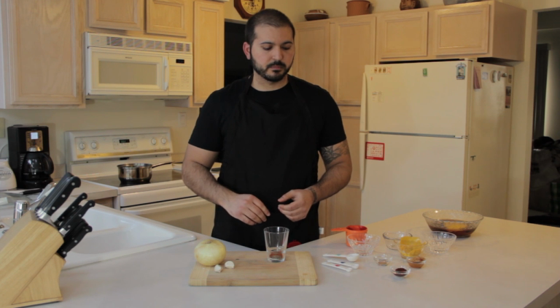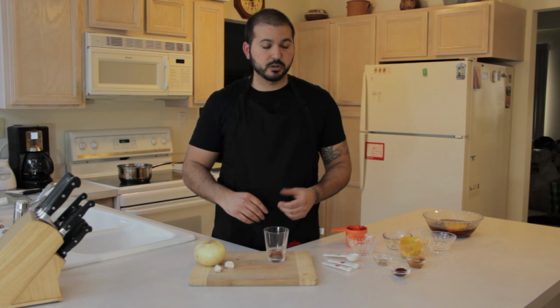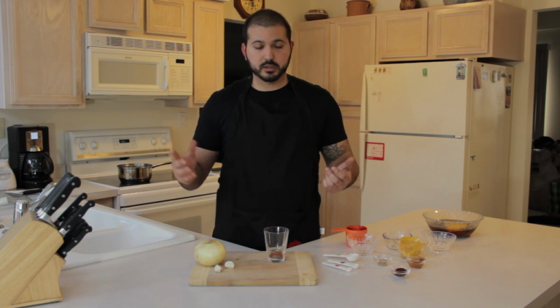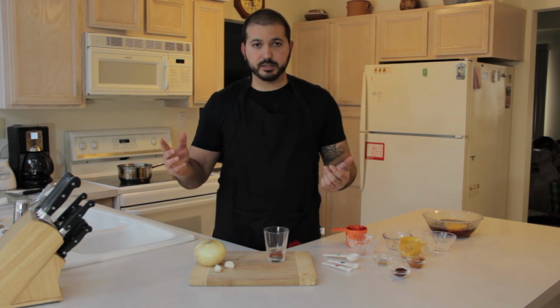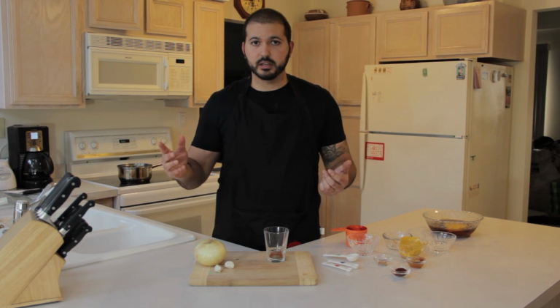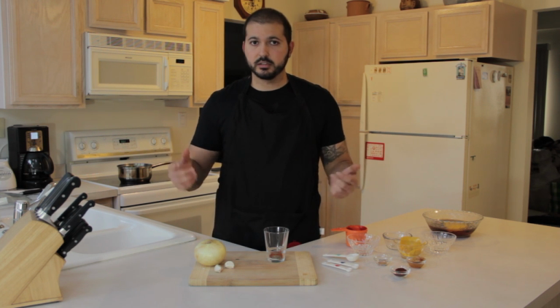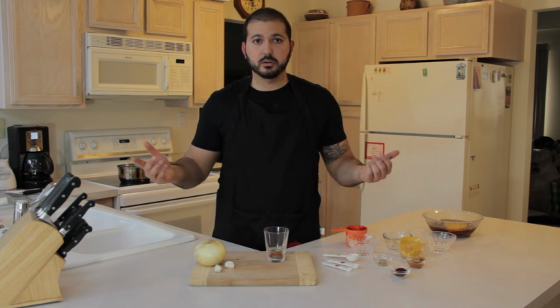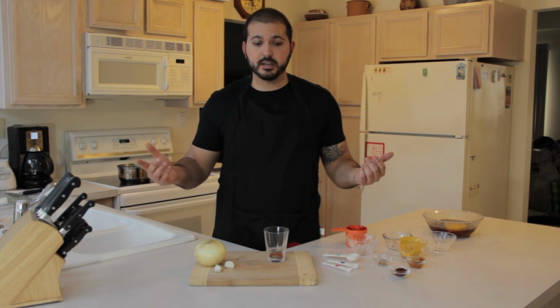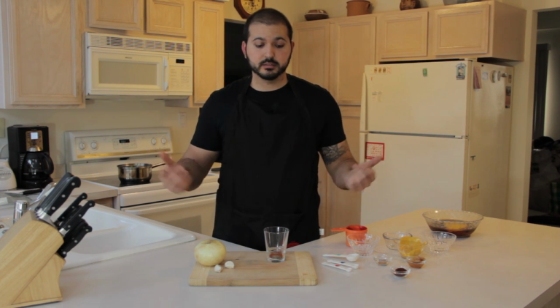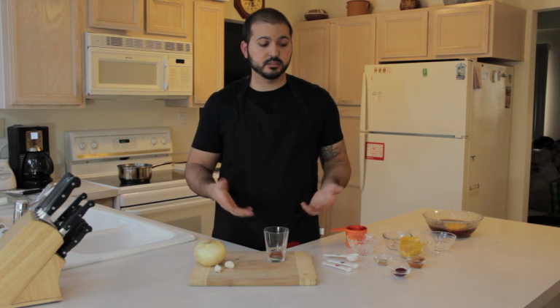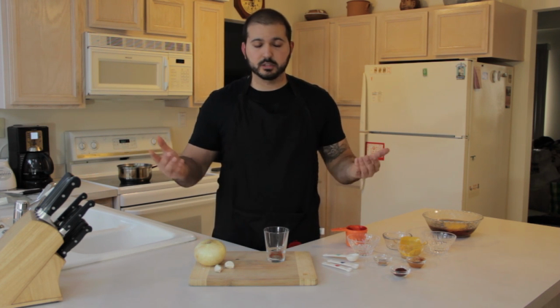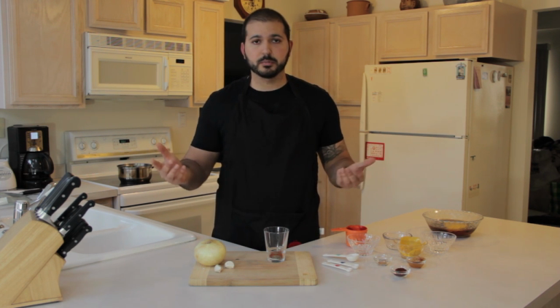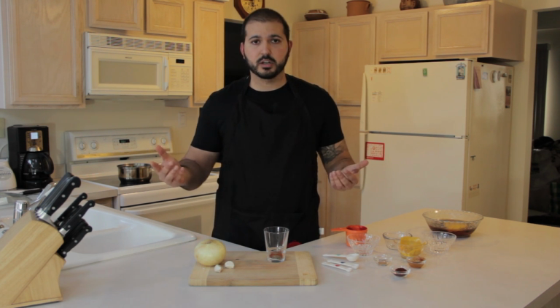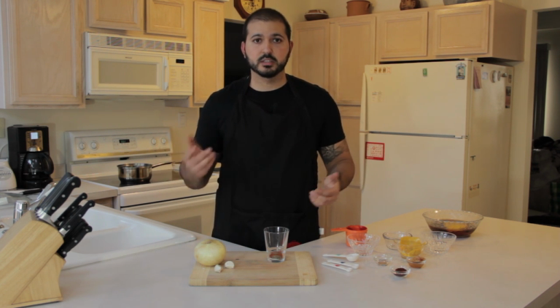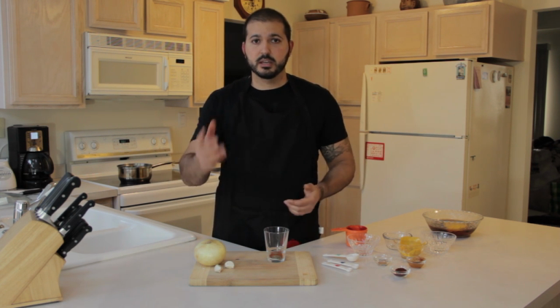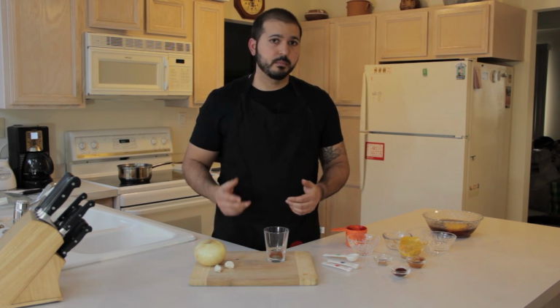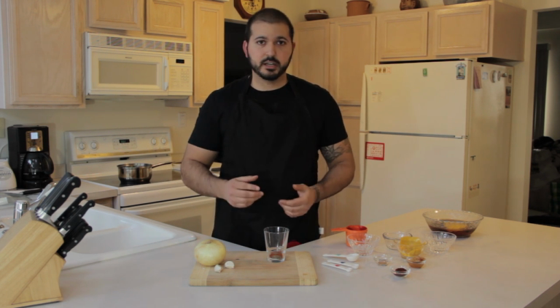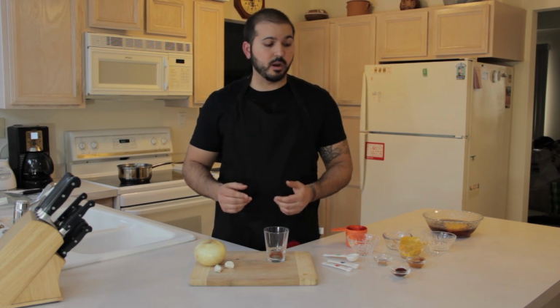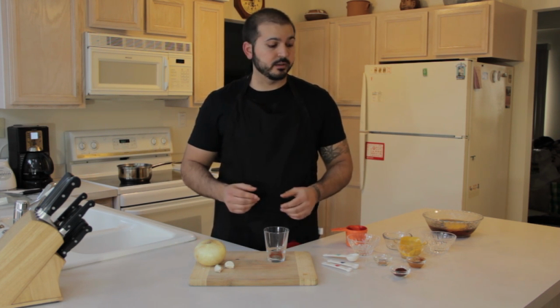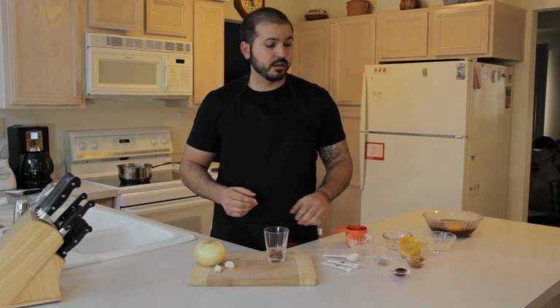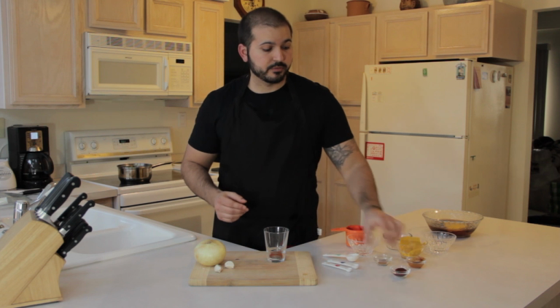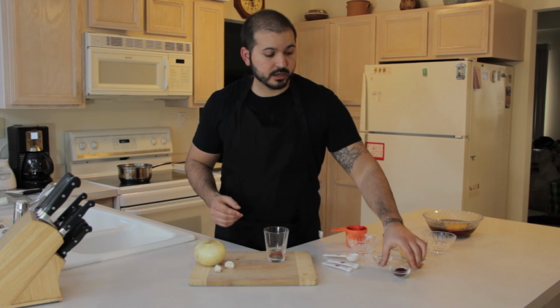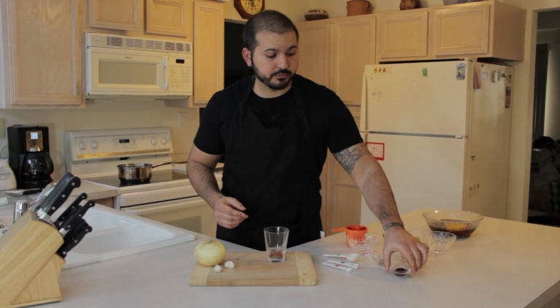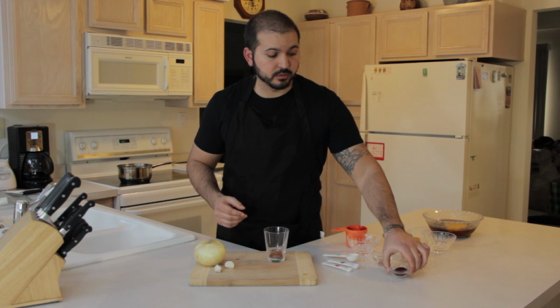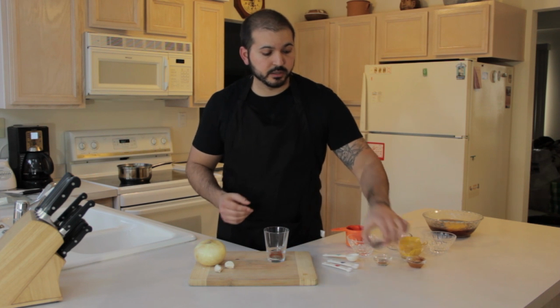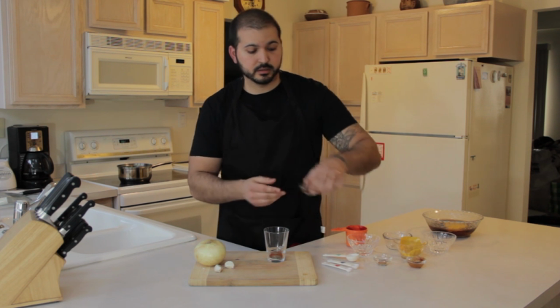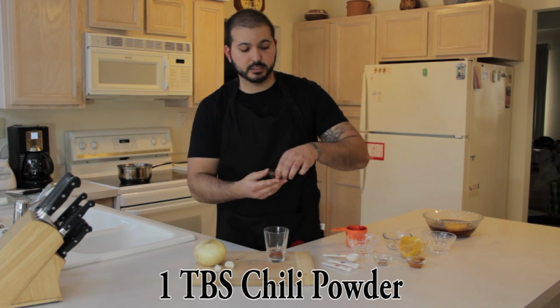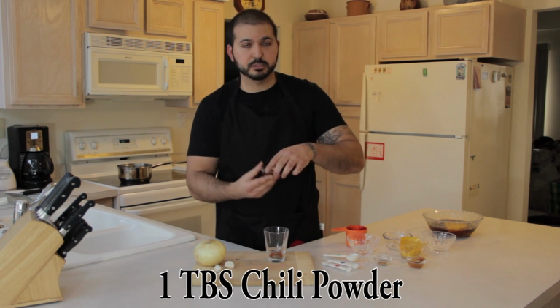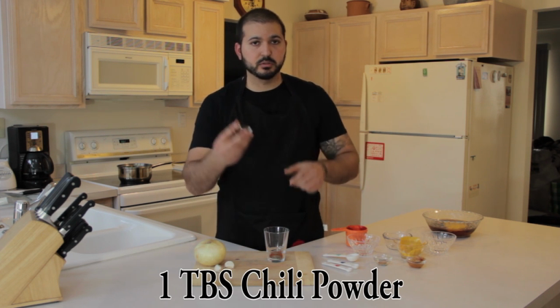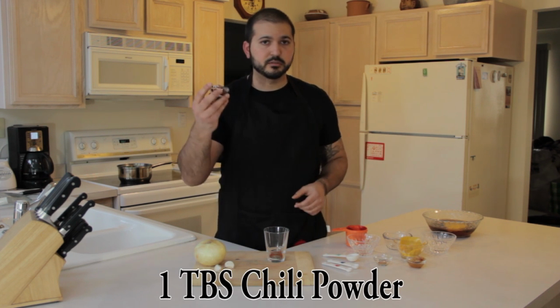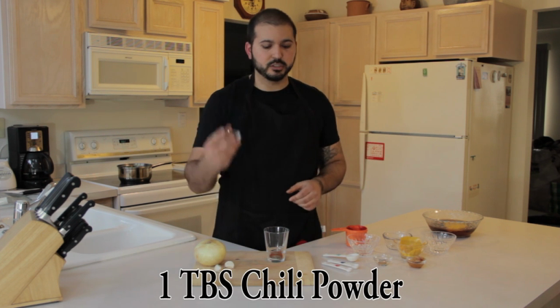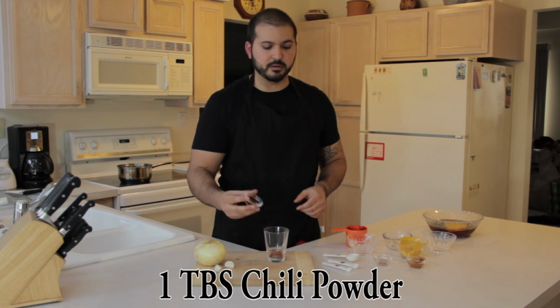If you don't want spicy at all, then don't add it. This is your barbecue sauce — make it how you want it. And I almost forgot: a tablespoon of chili powder.